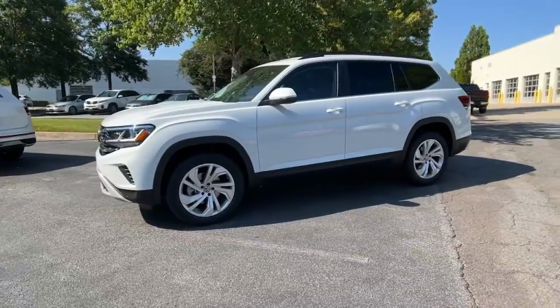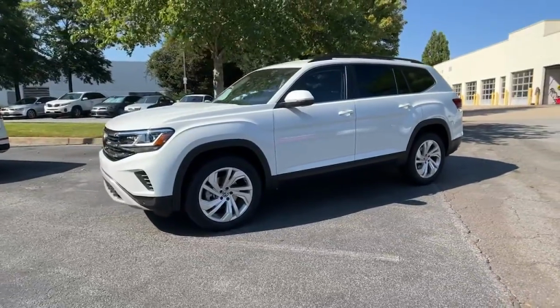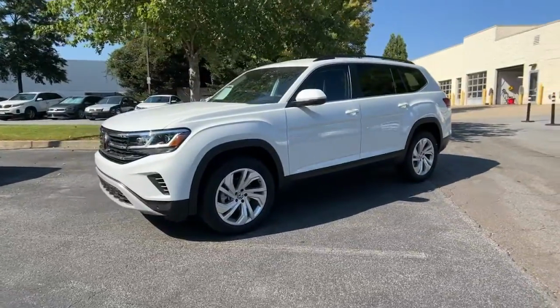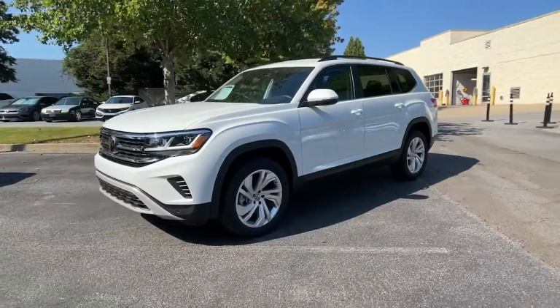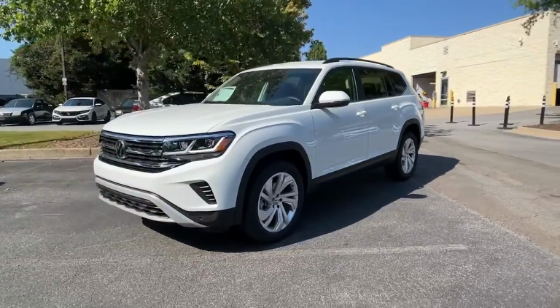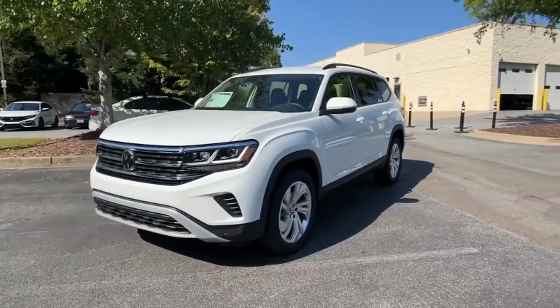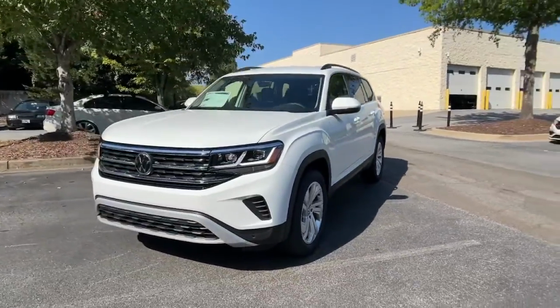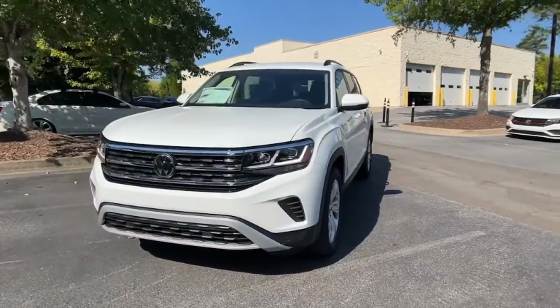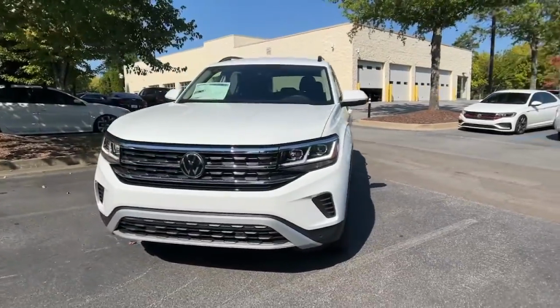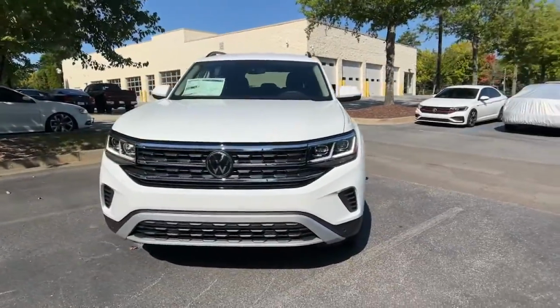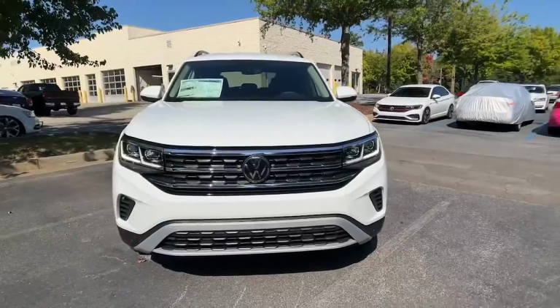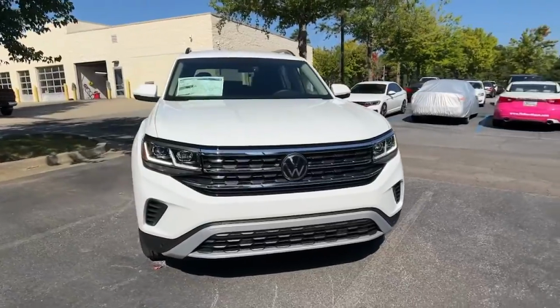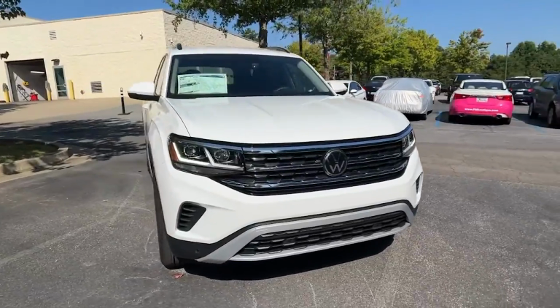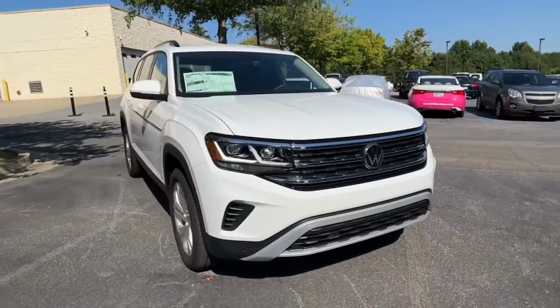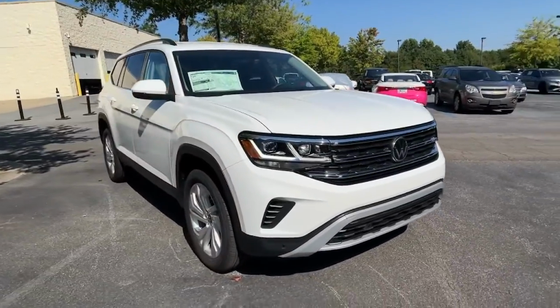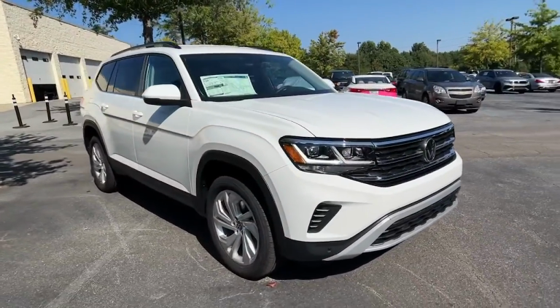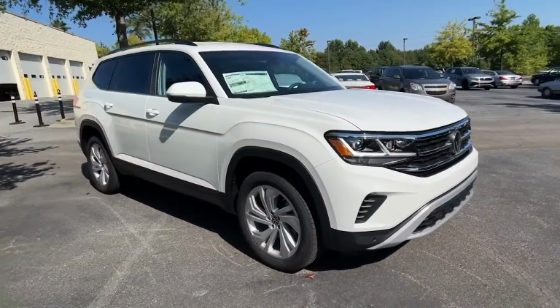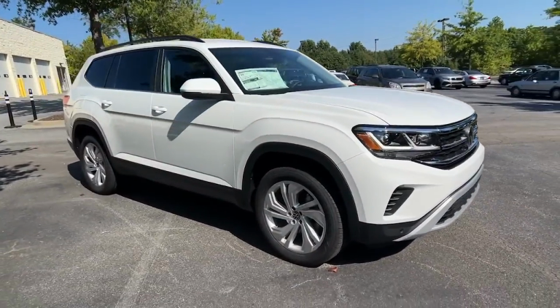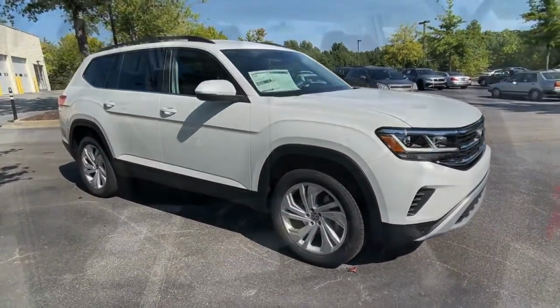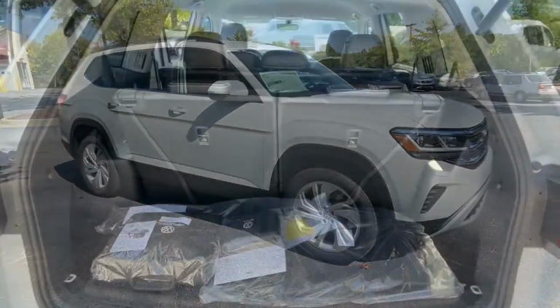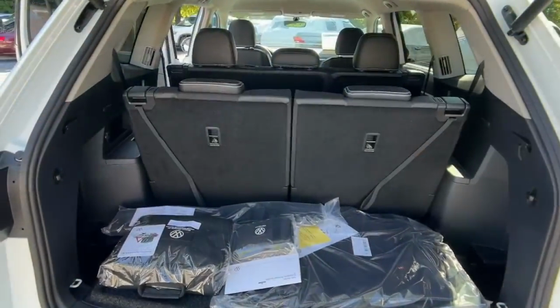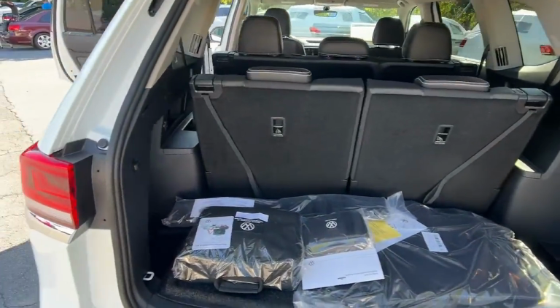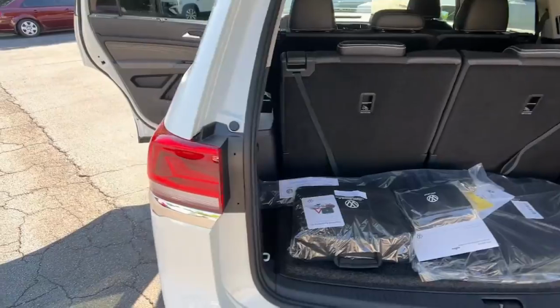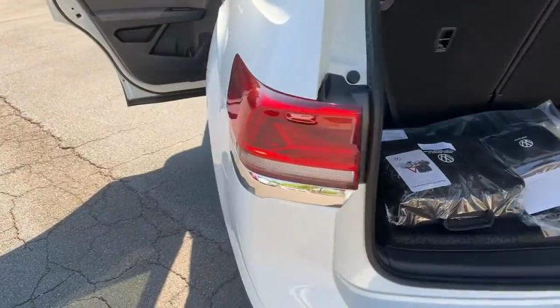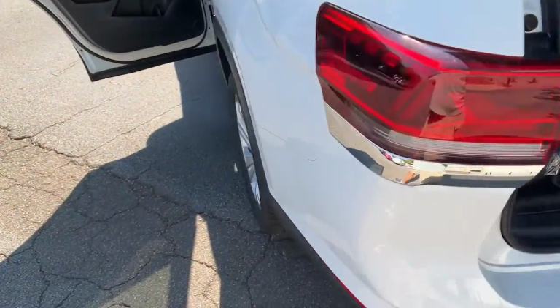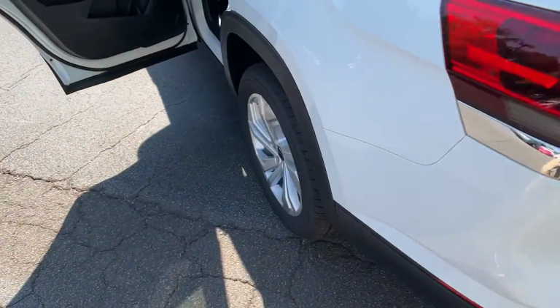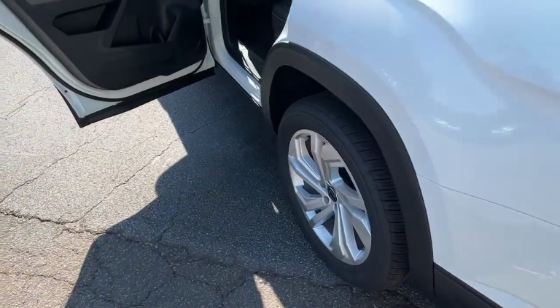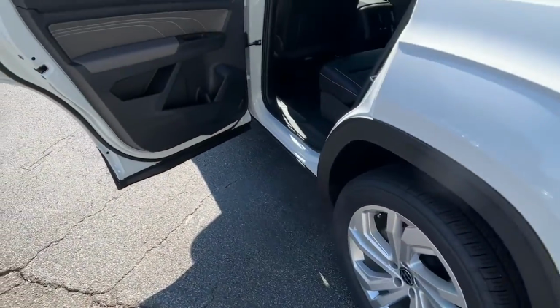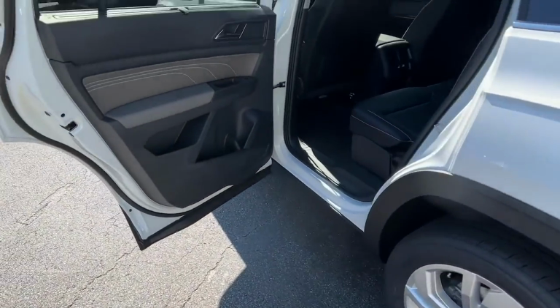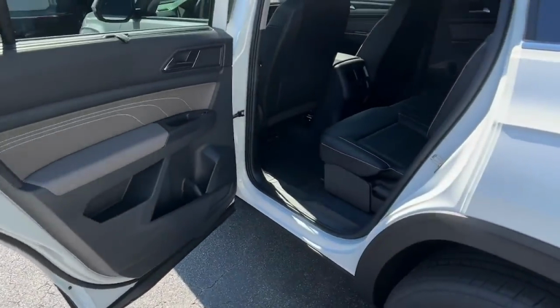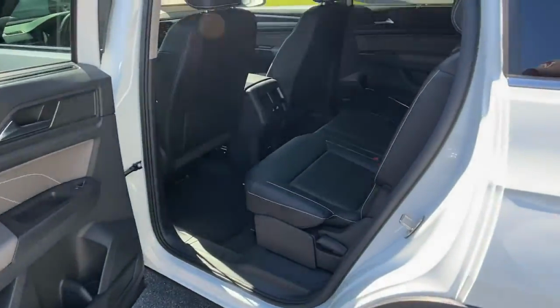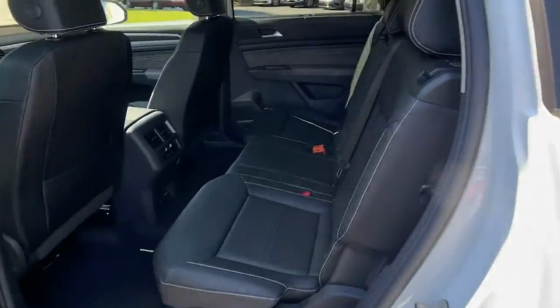Hands-free liftgate, keyless entry, backup camera, satellite radio, heated mirrors, power liftgate, keyless start, adaptive cruise control, wood grain interior trim, remote engine start.